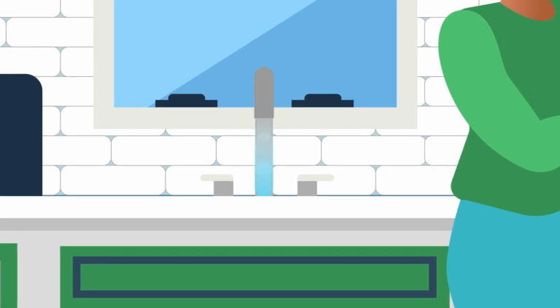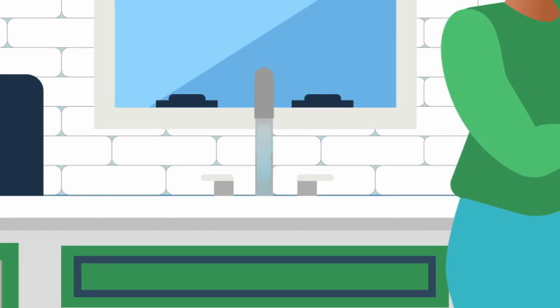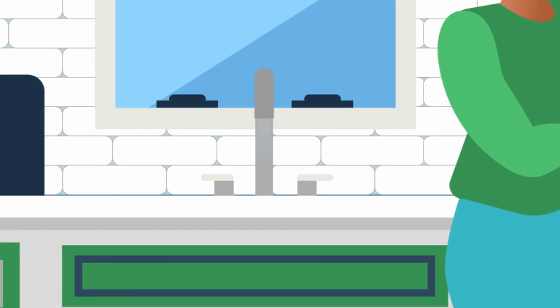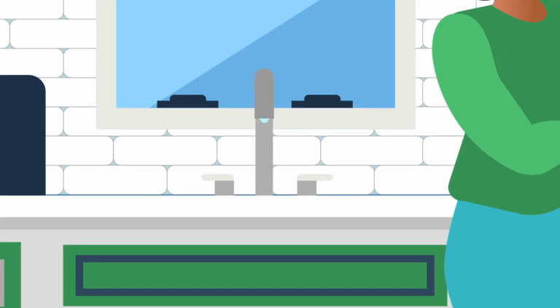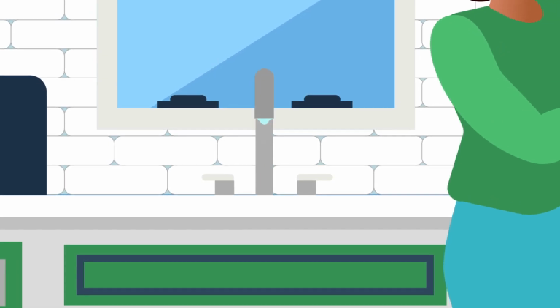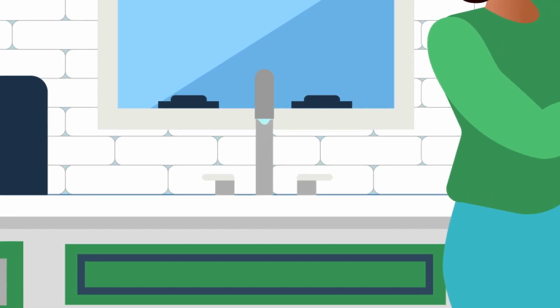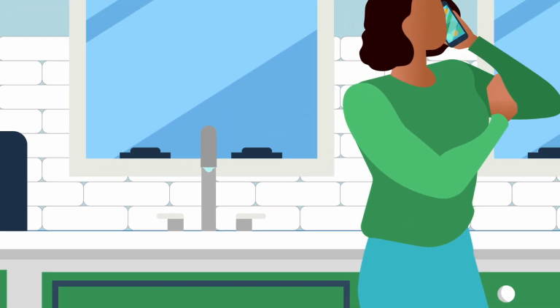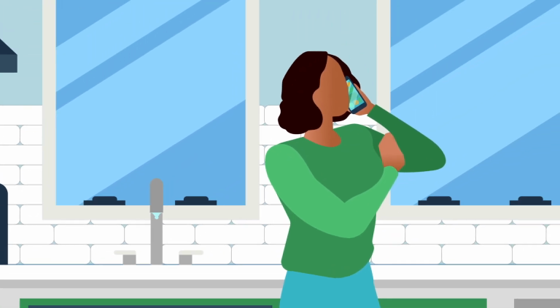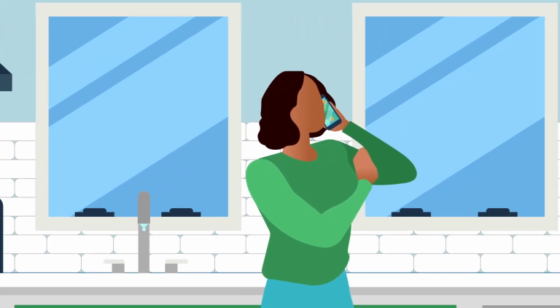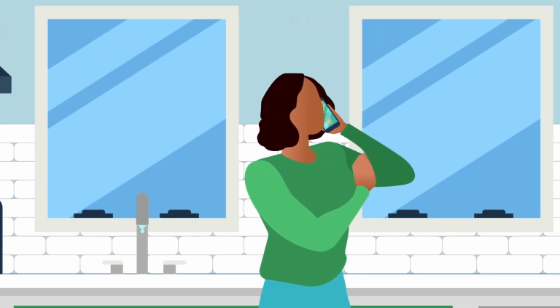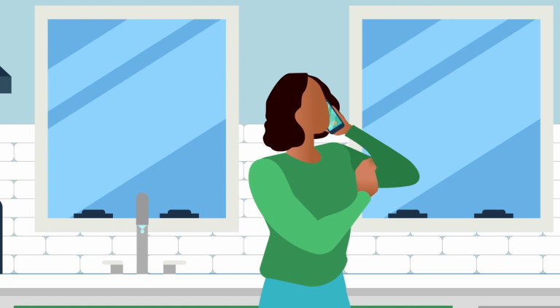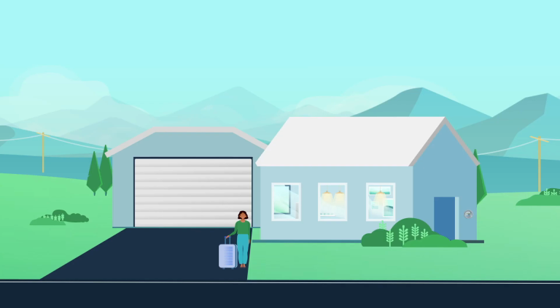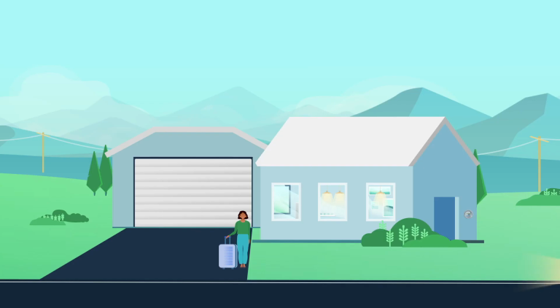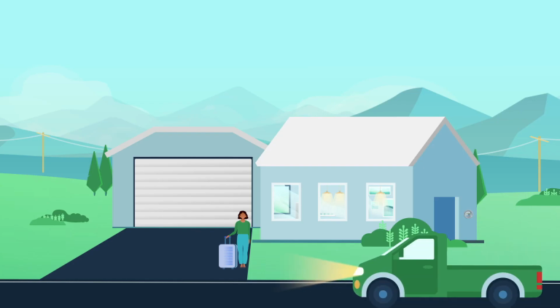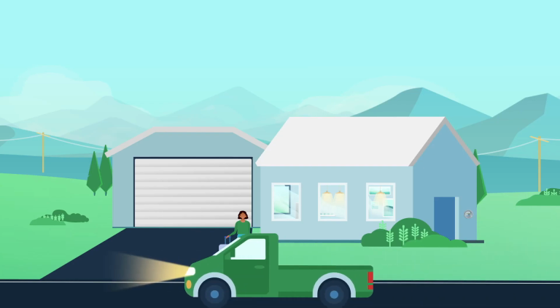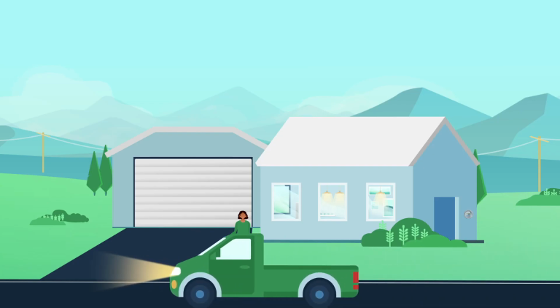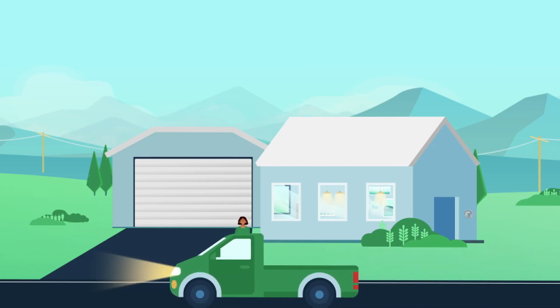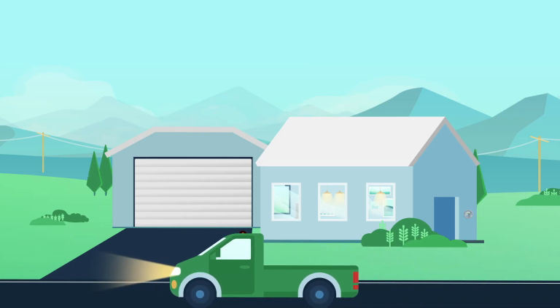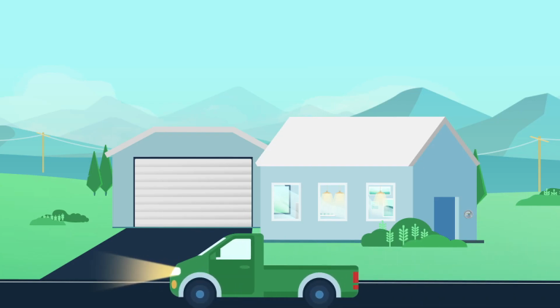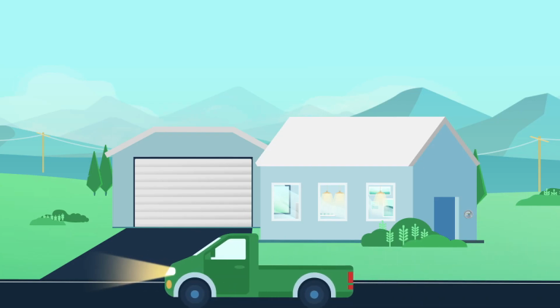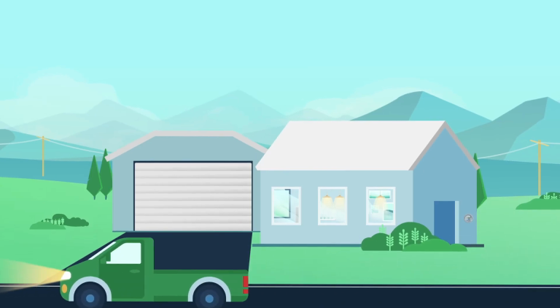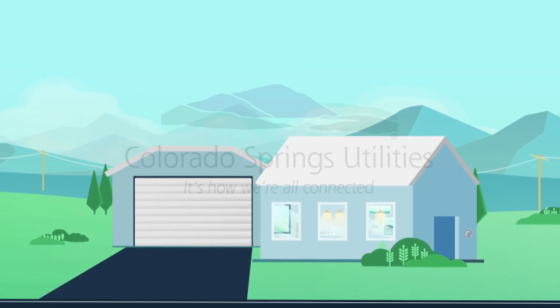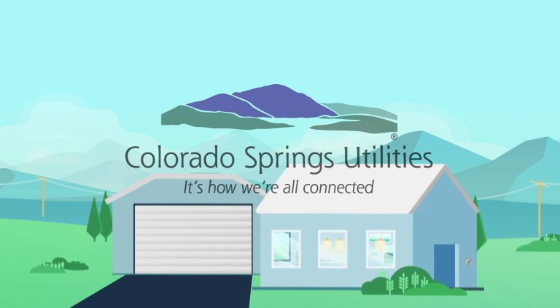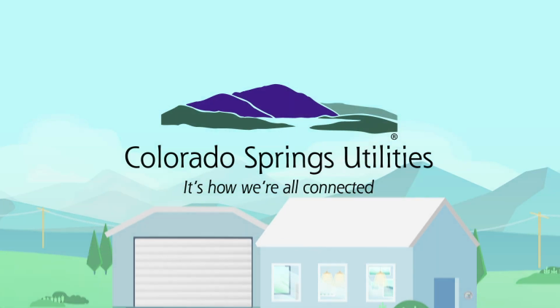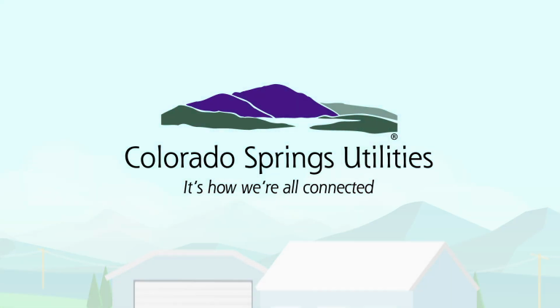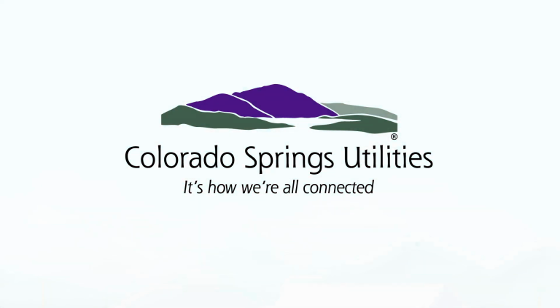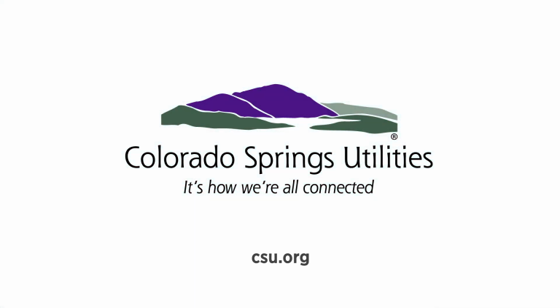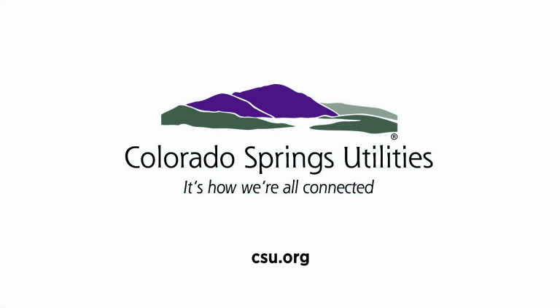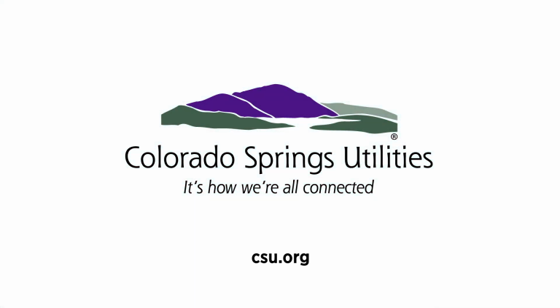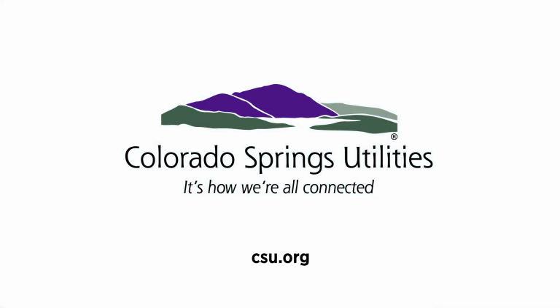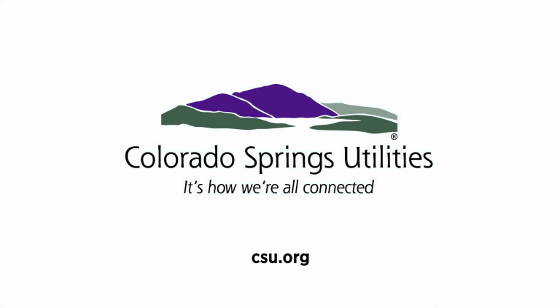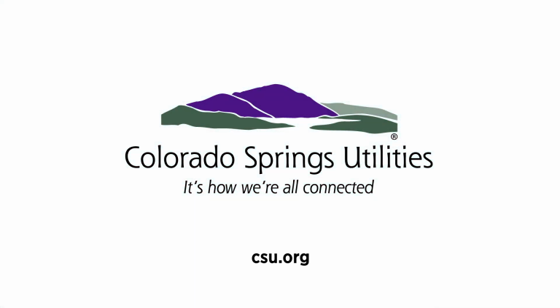Longer water outages are rare, but it's good to have a plan should you be without water service for multiple days. That could include arrangements to stay with a friend or relative. Find more information about our water system at csu.org.